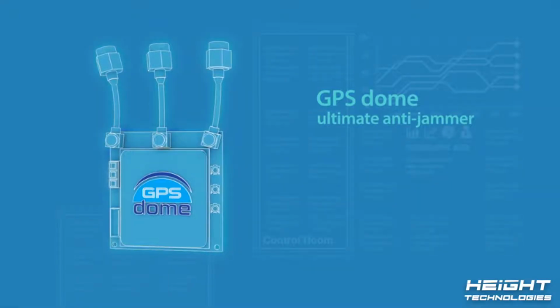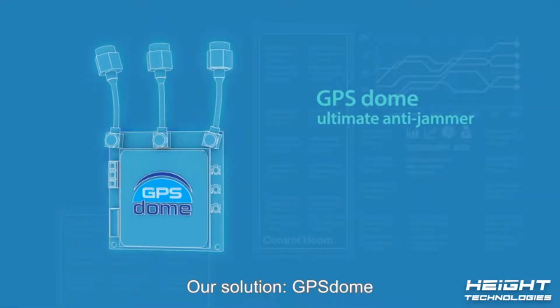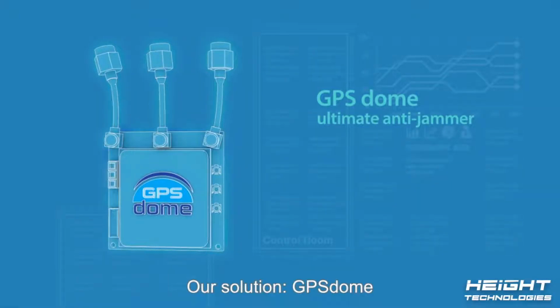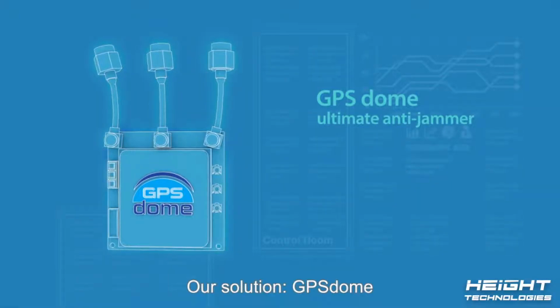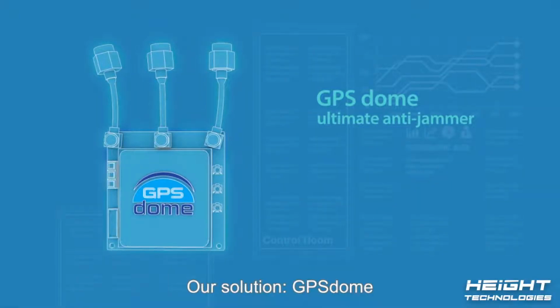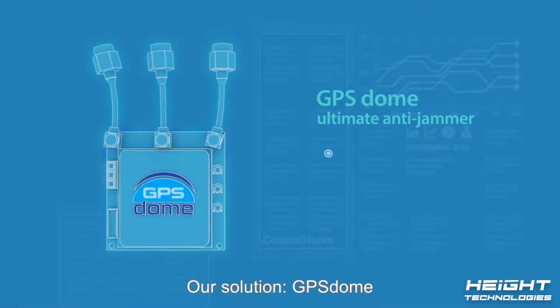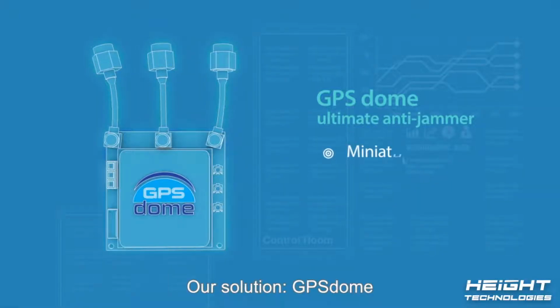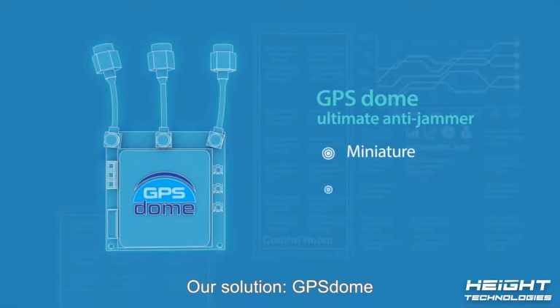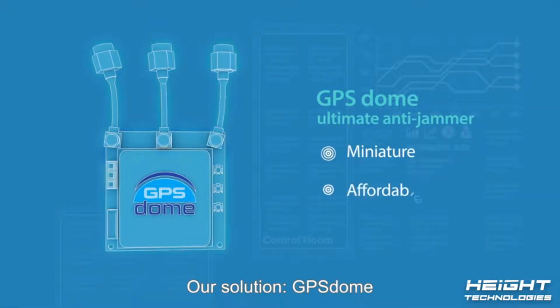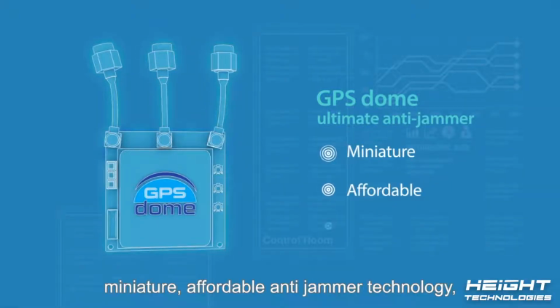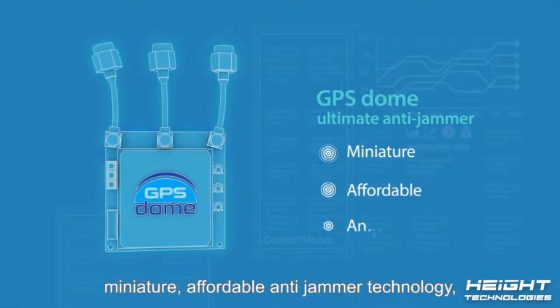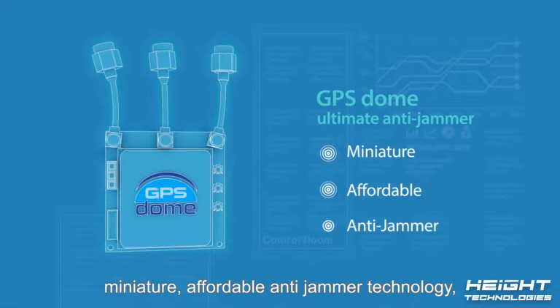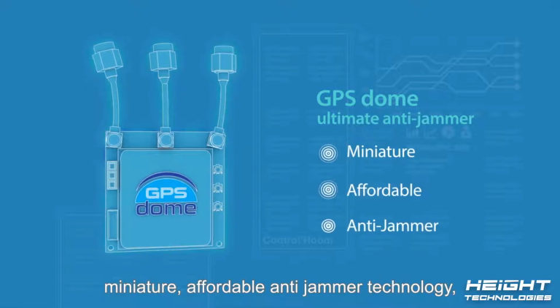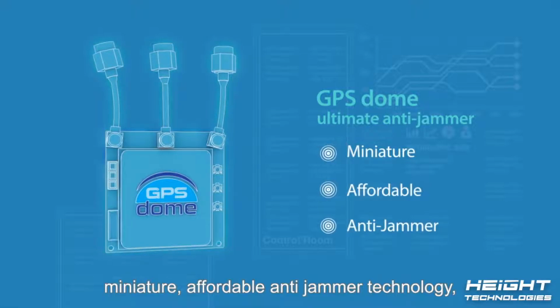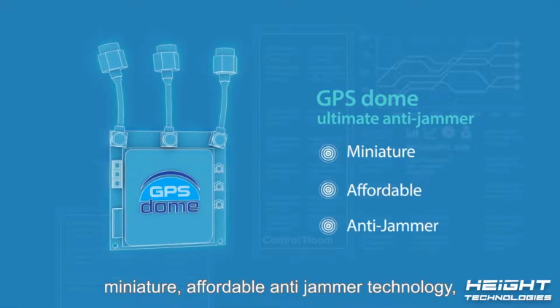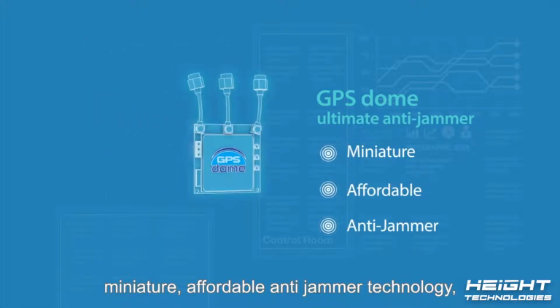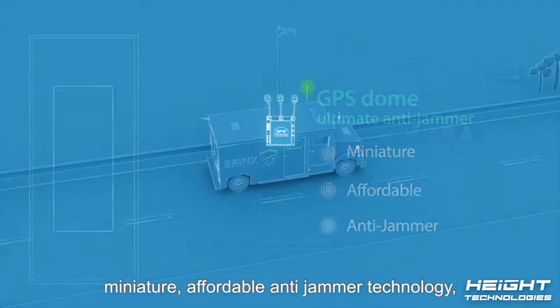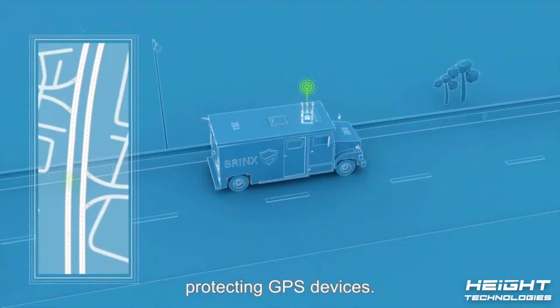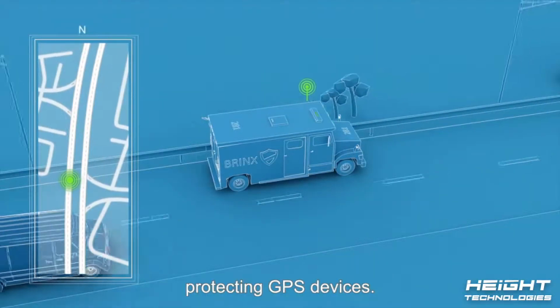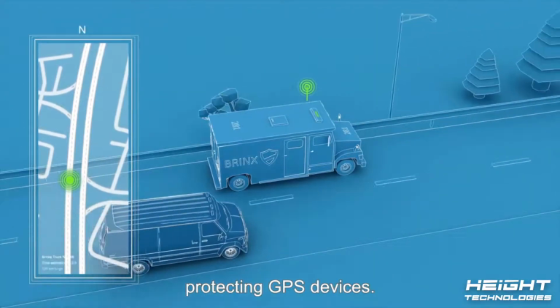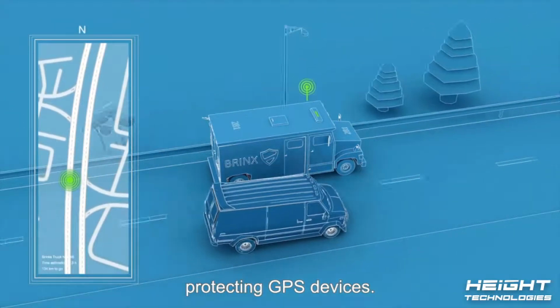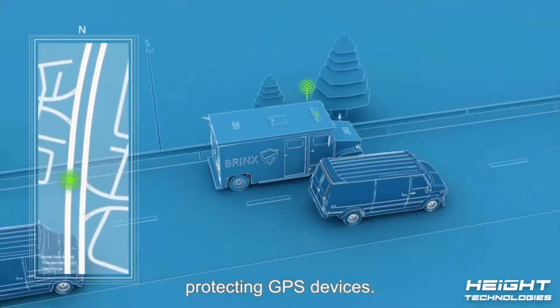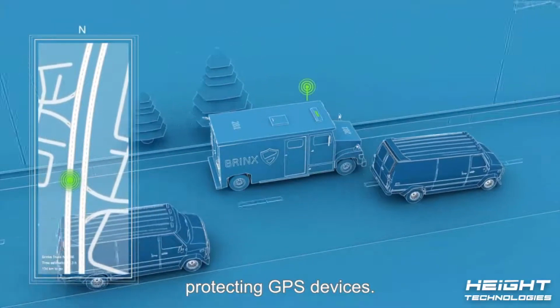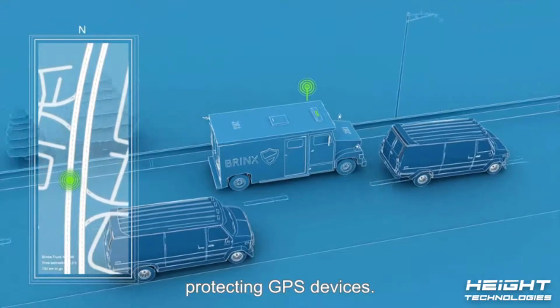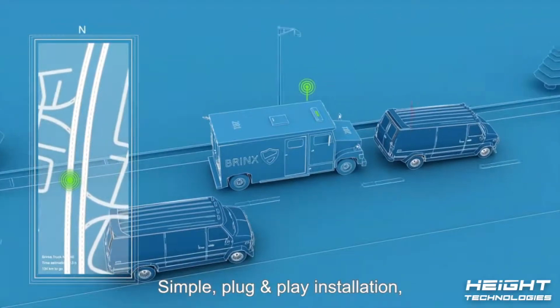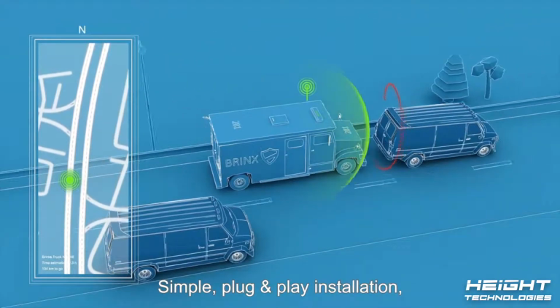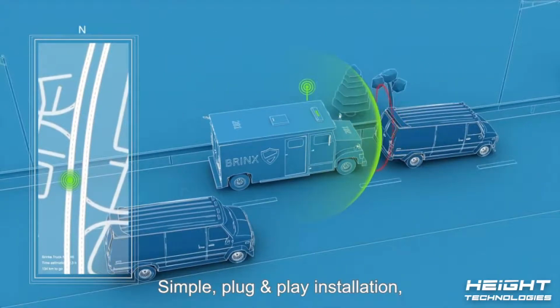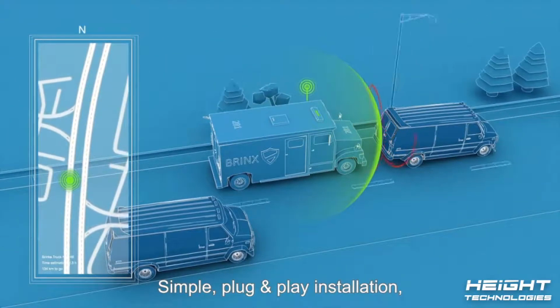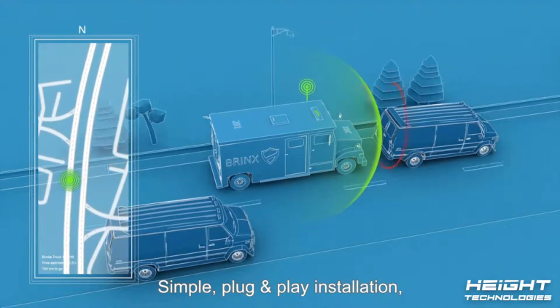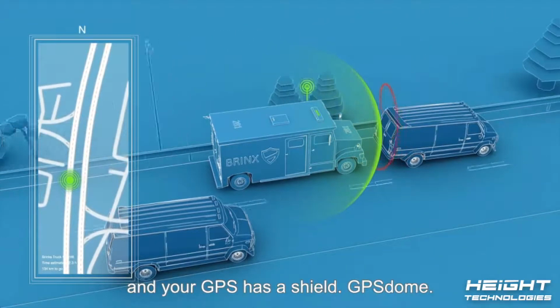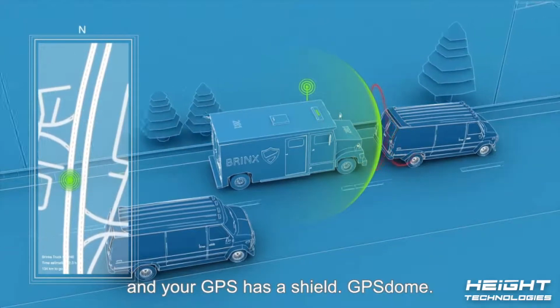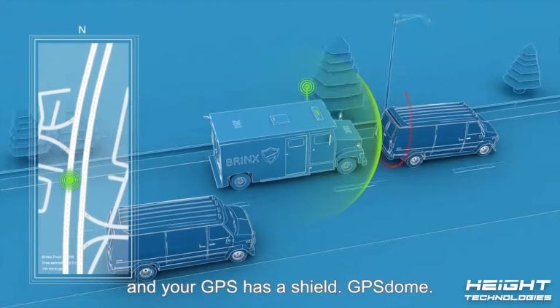Our solution: GPS Dome — miniature, affordable anti-jammer technology protecting GPS devices. Simple plug-and-play installation, and your GPS has a shield.